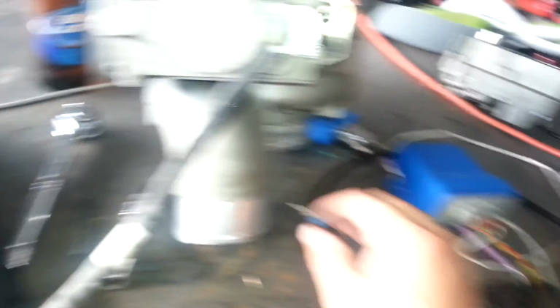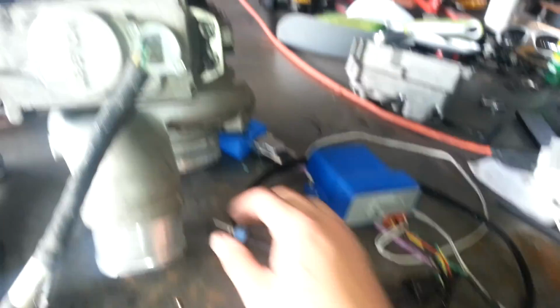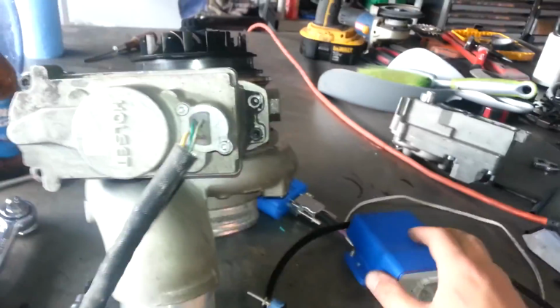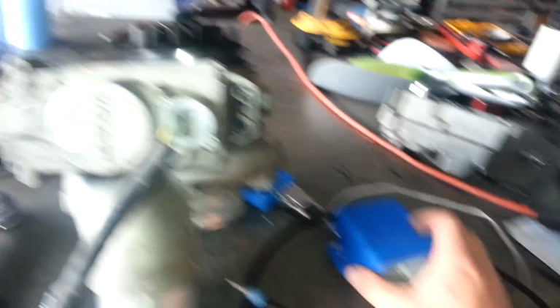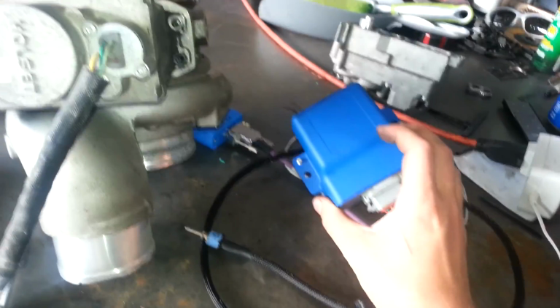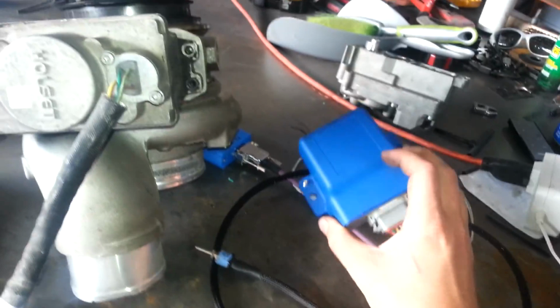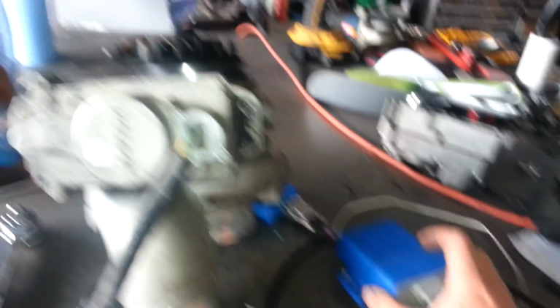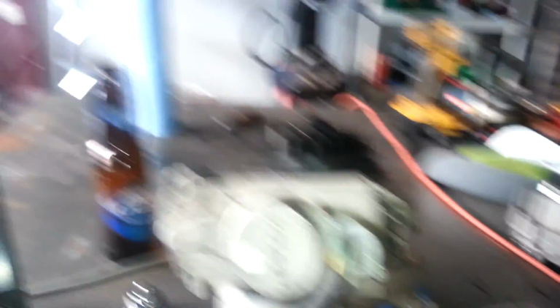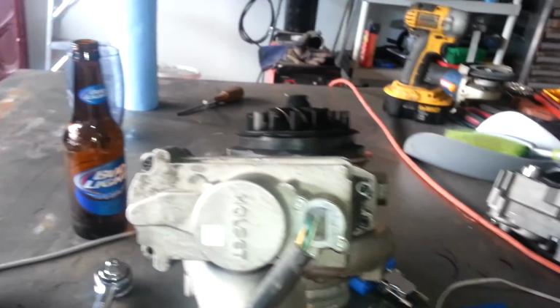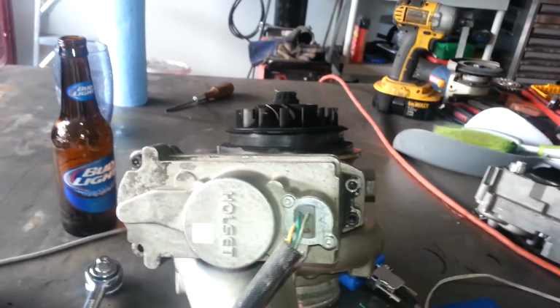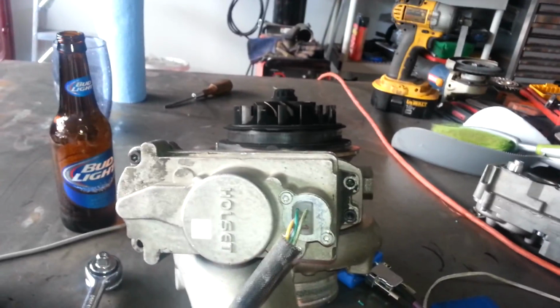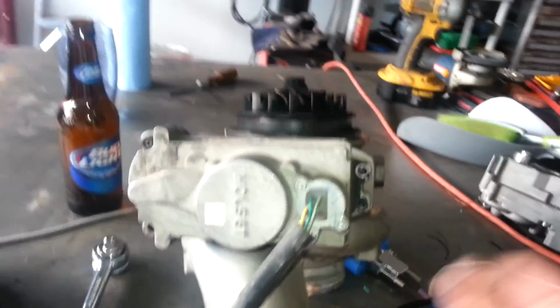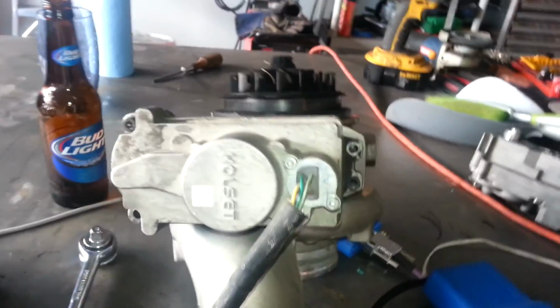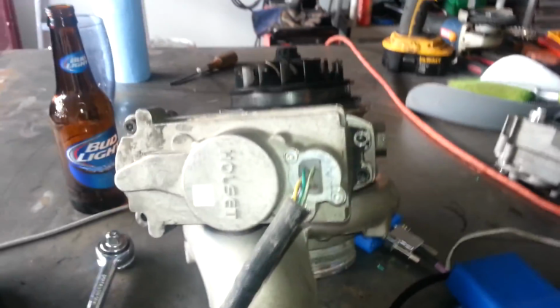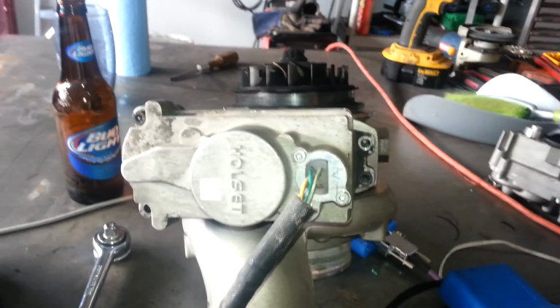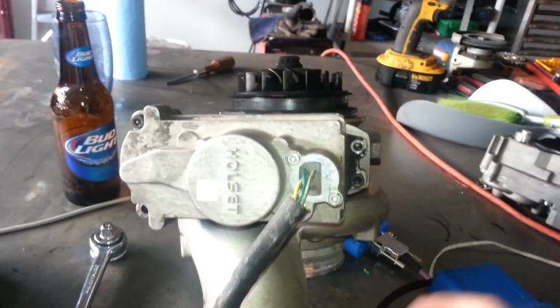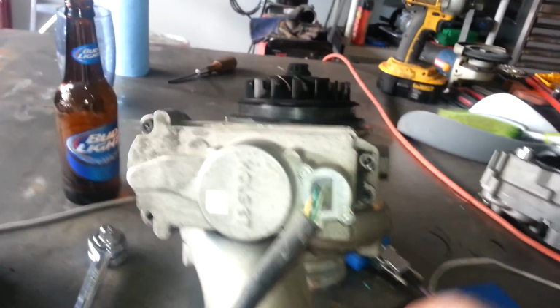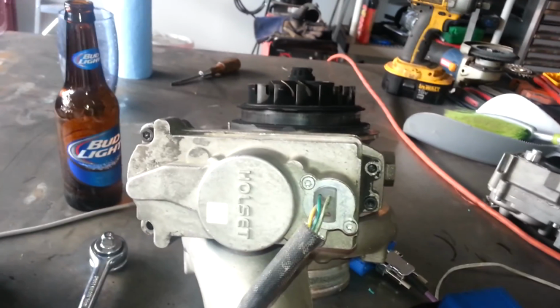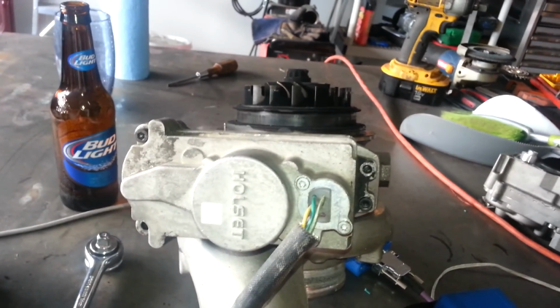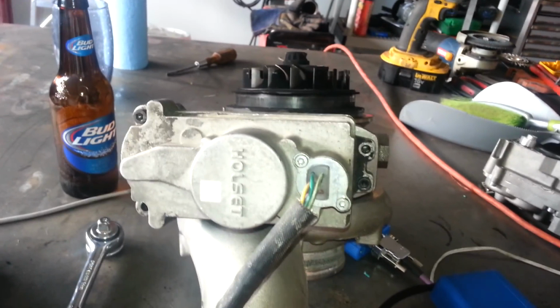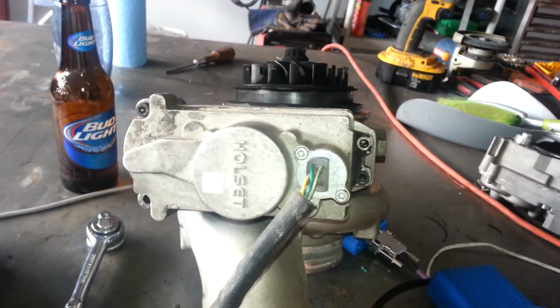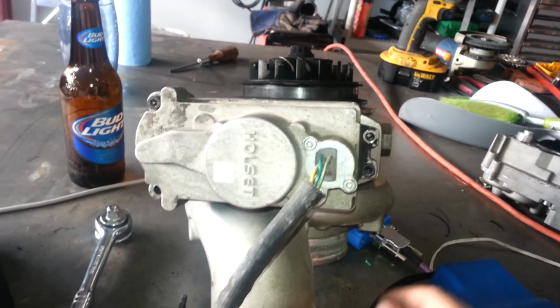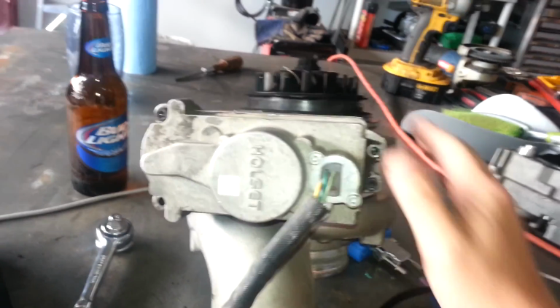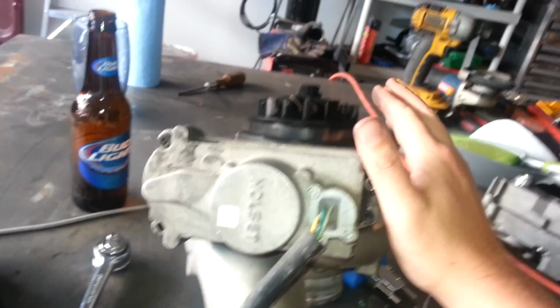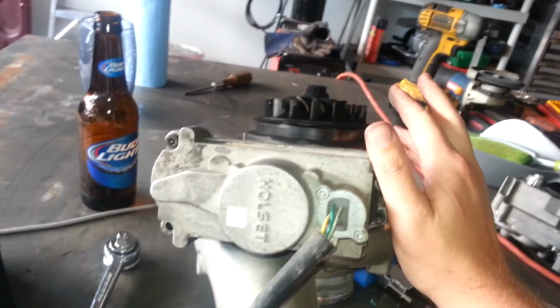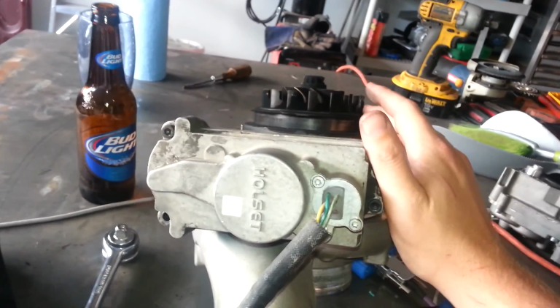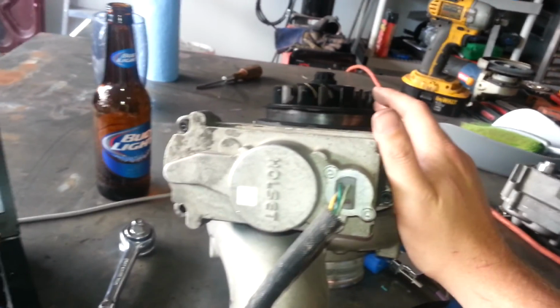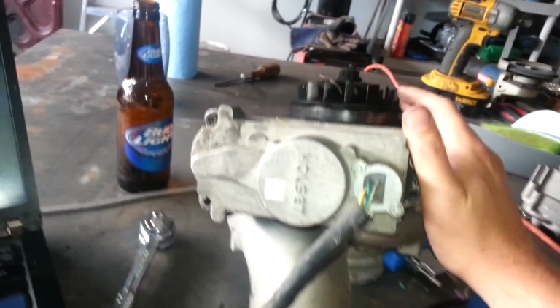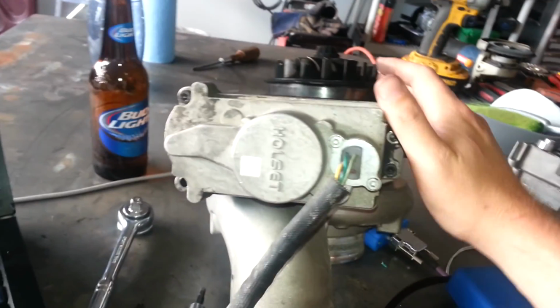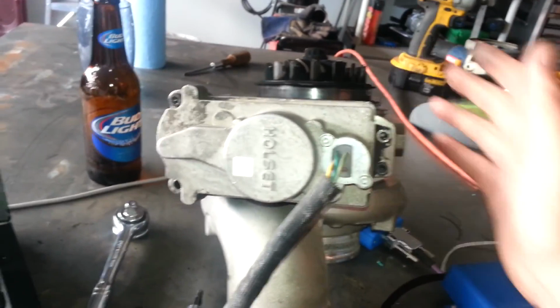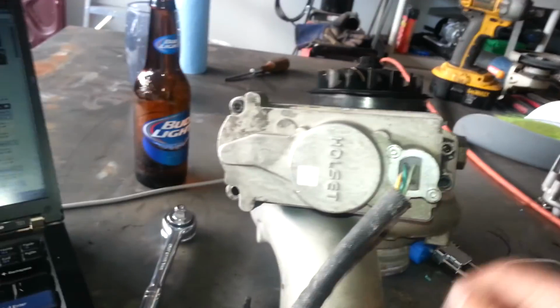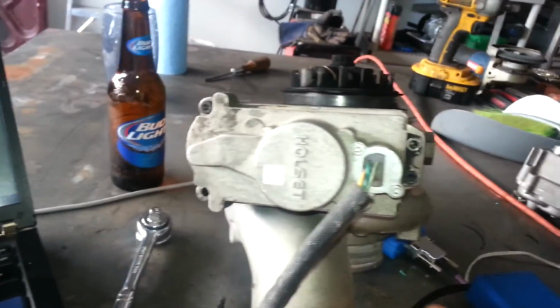Alright guys, here's an update on my Banshee VGT controllers. When I first started putting them together, the actuation of the wall wasn't where I wanted it.